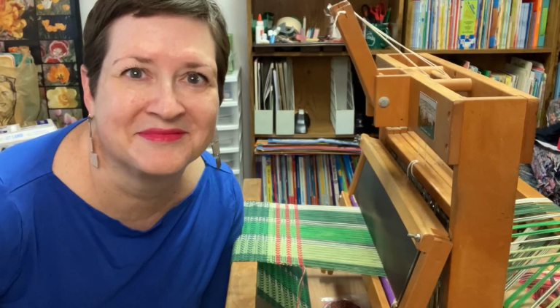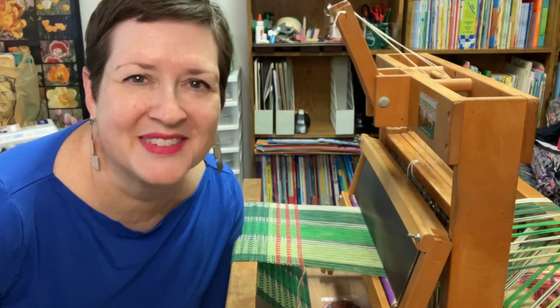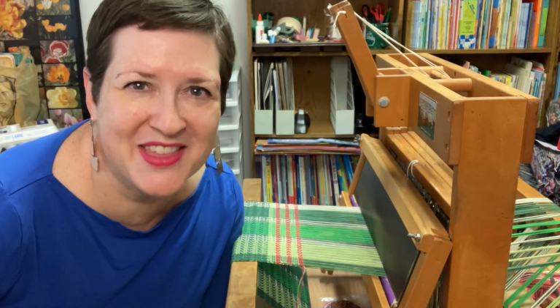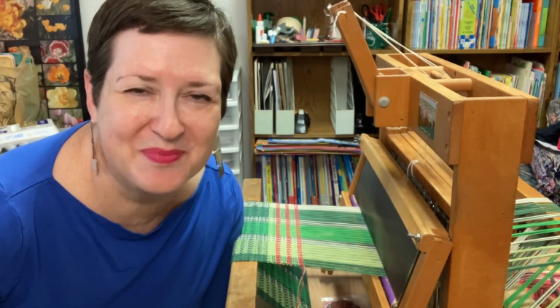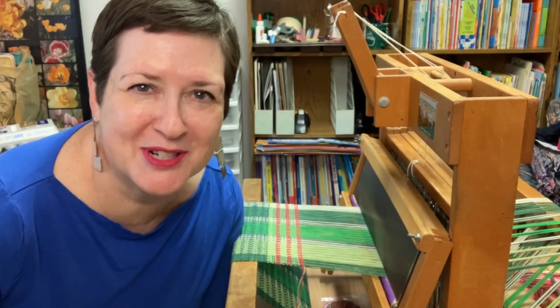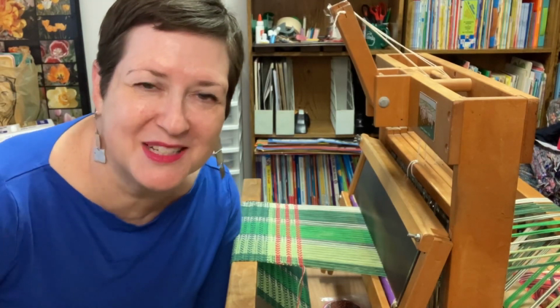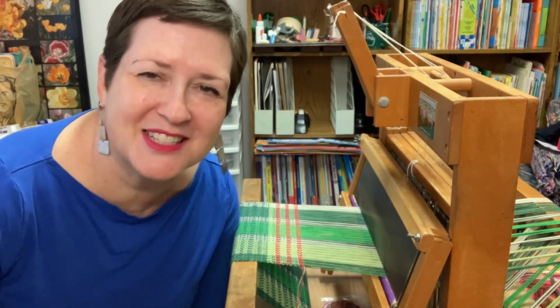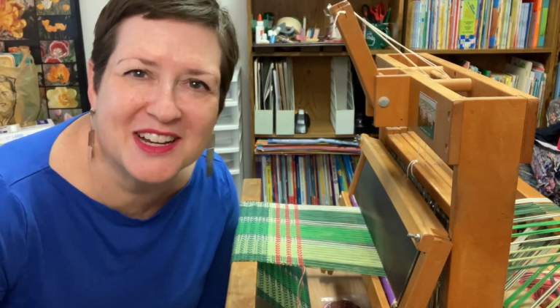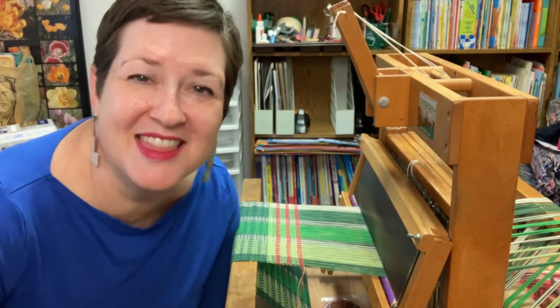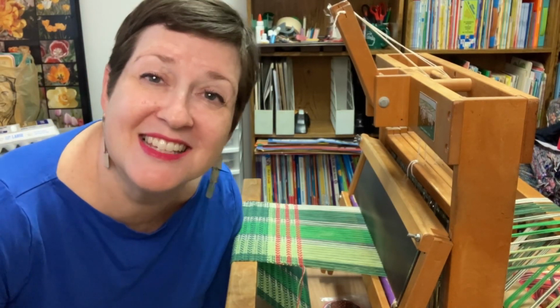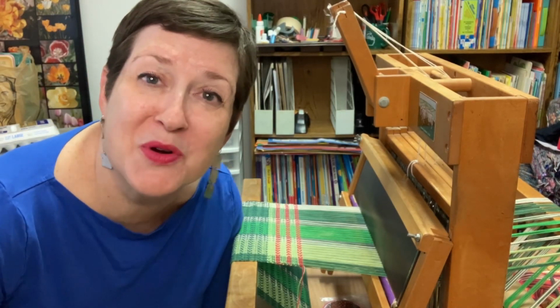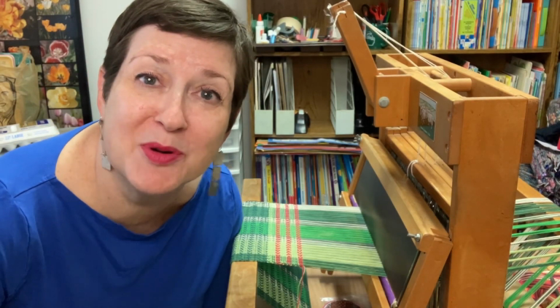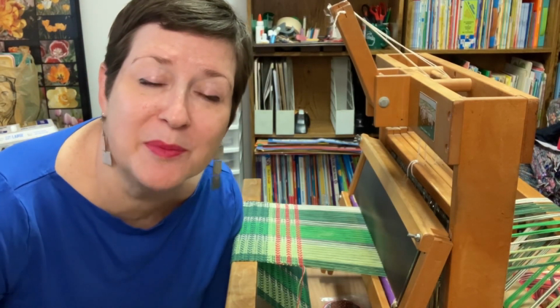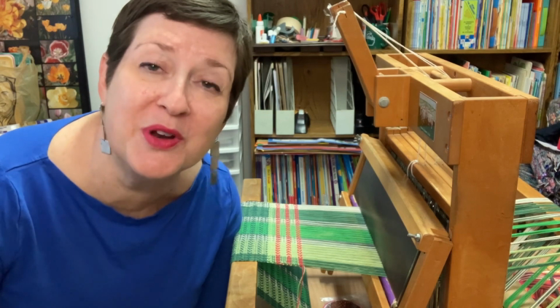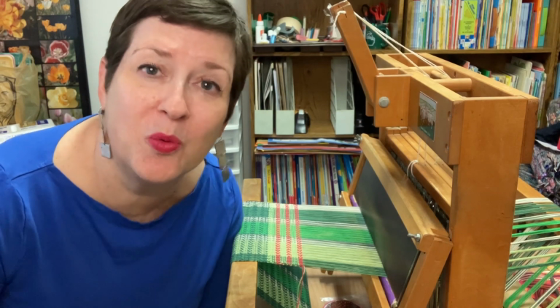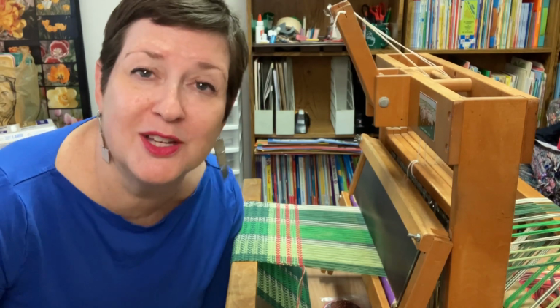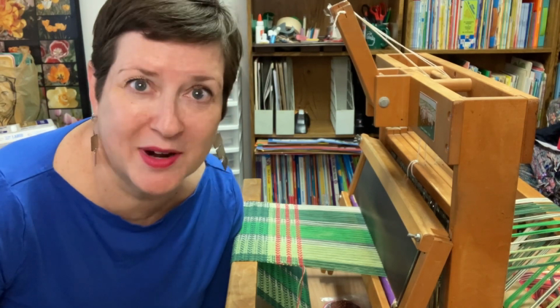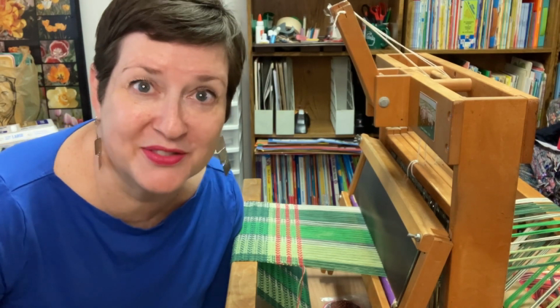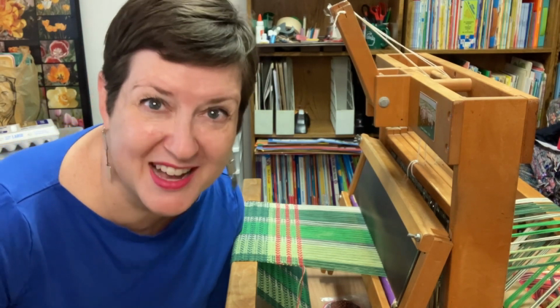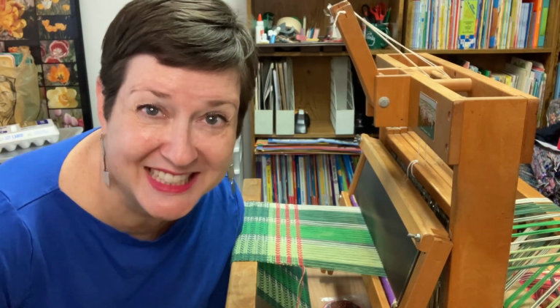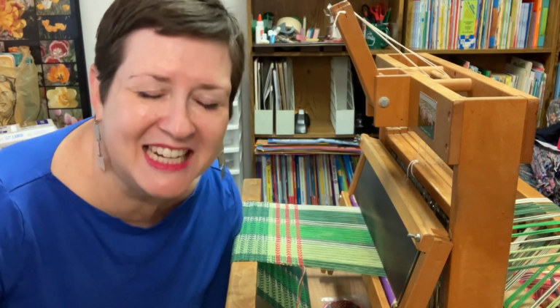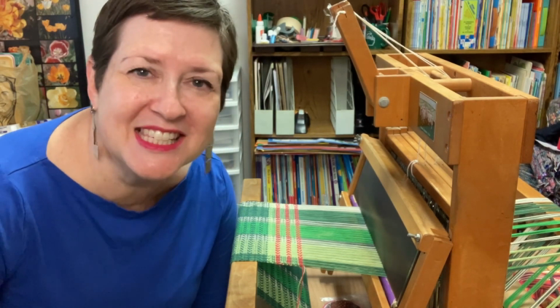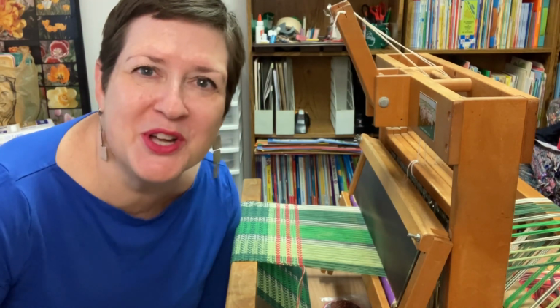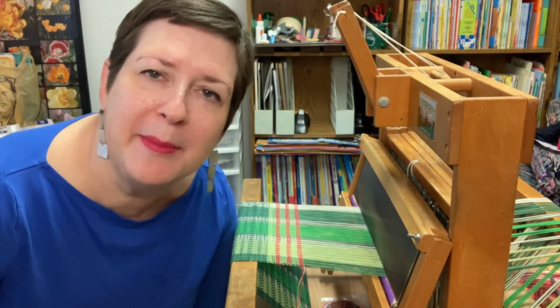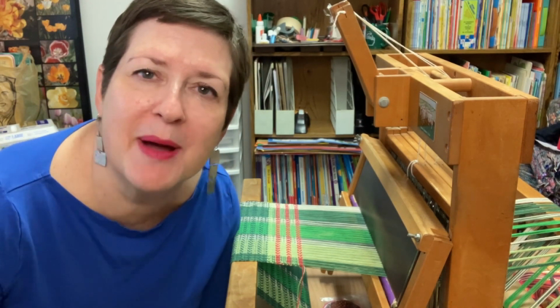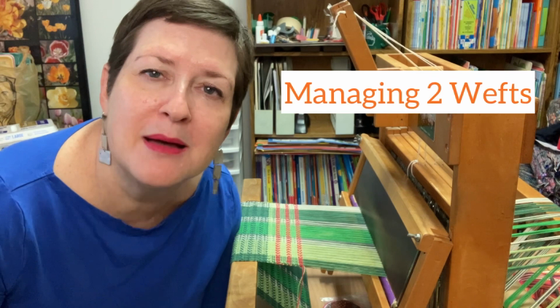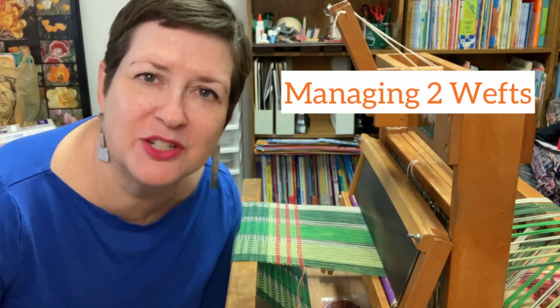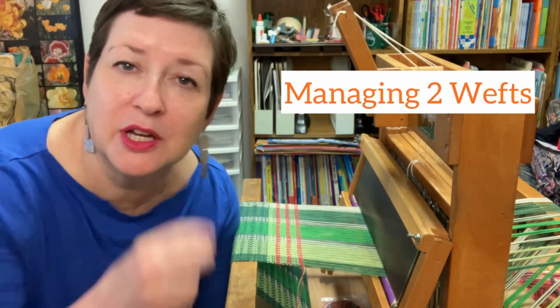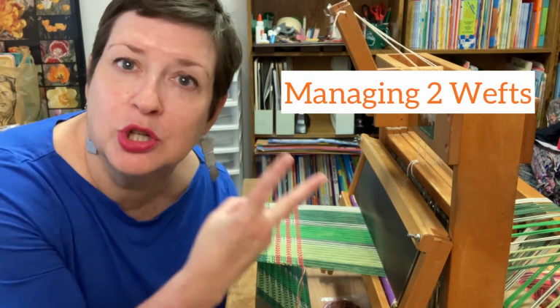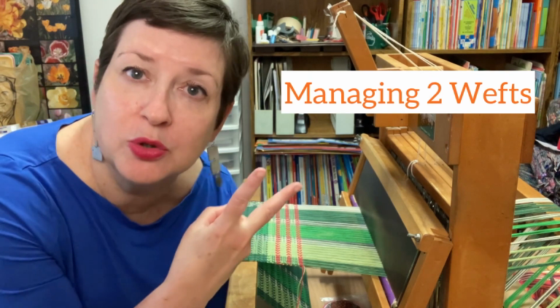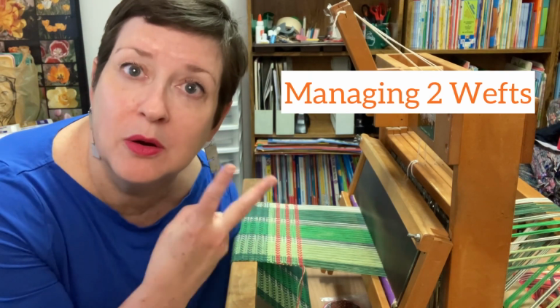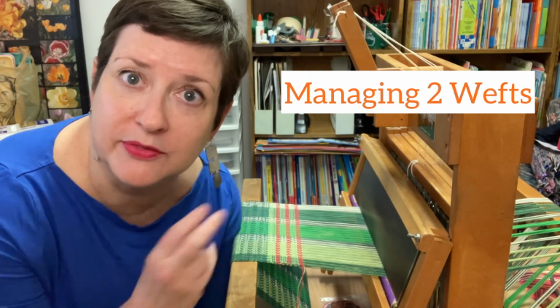Hey there, my name is Chris Acton with Acting Creative and this is a Handwoven Experience episode 125. In this episode I'm going to talk about managing two wefts.